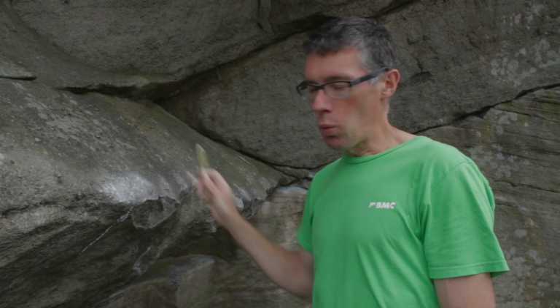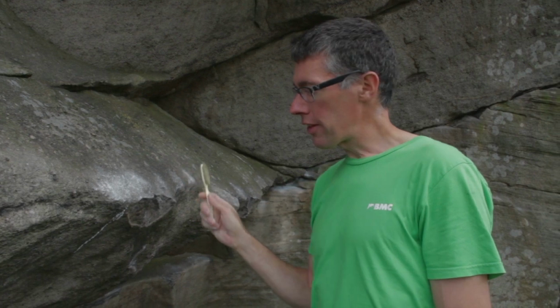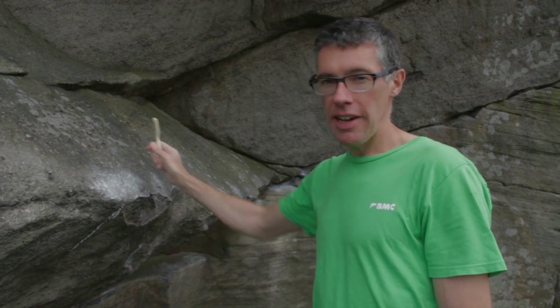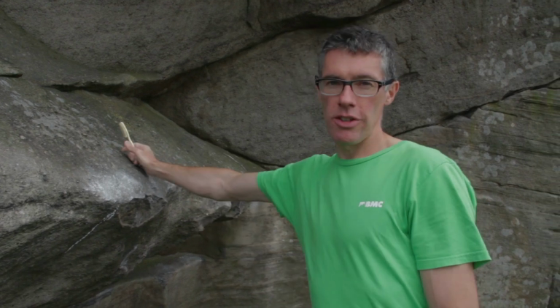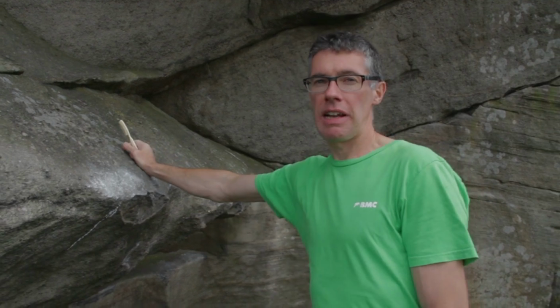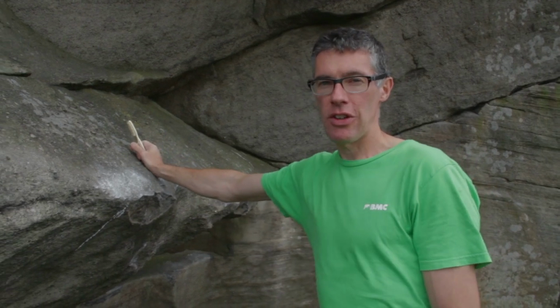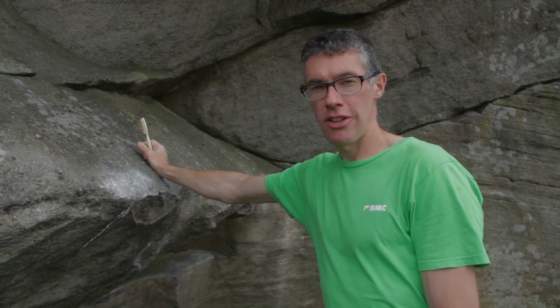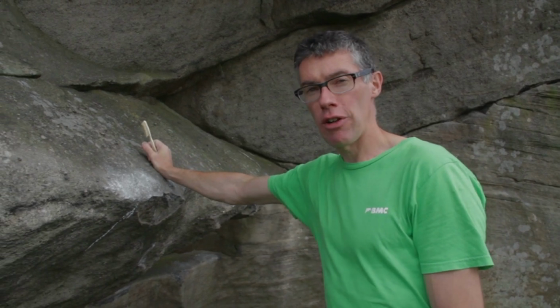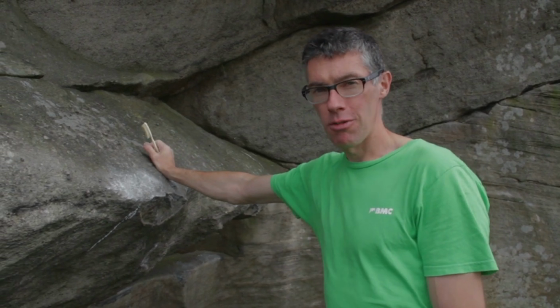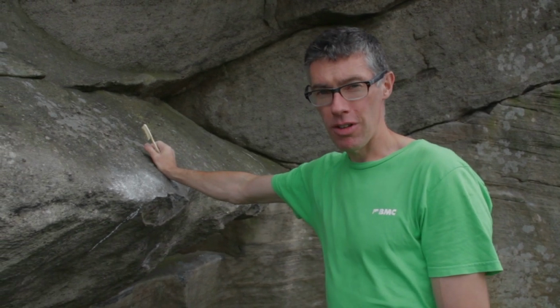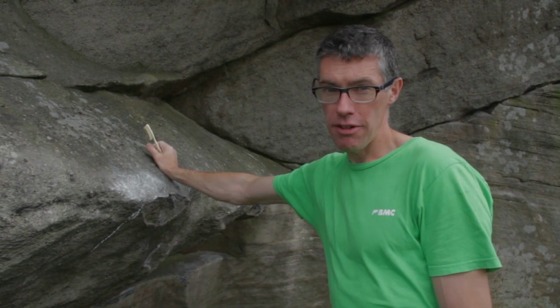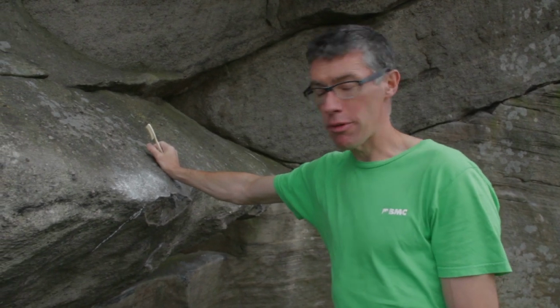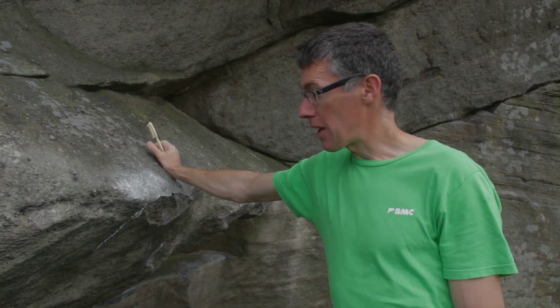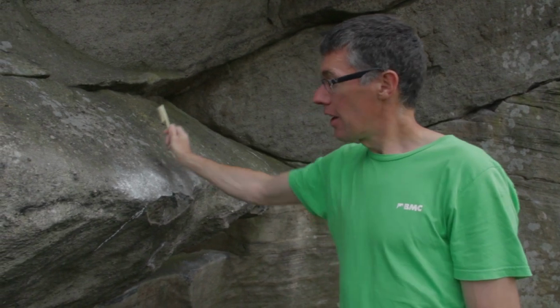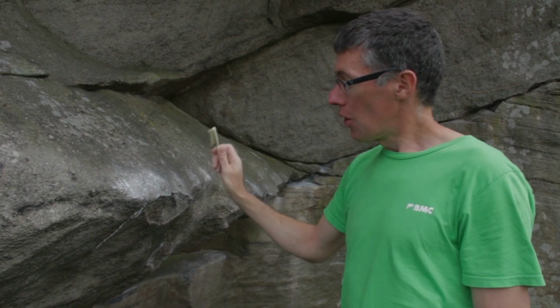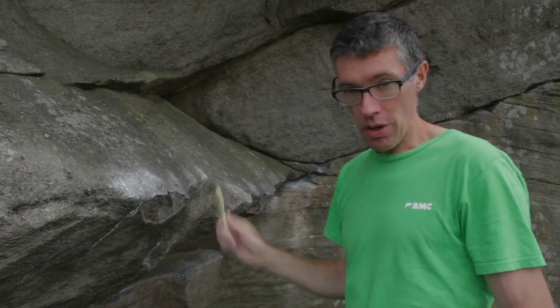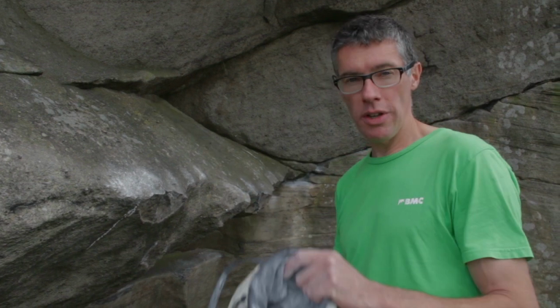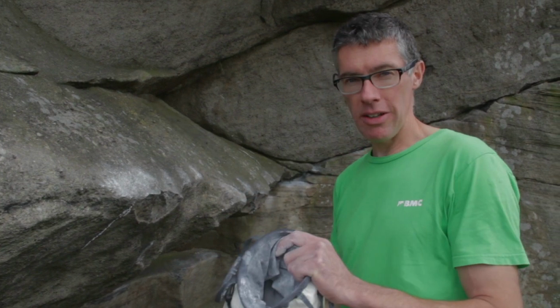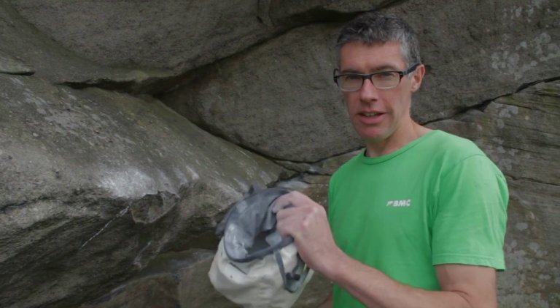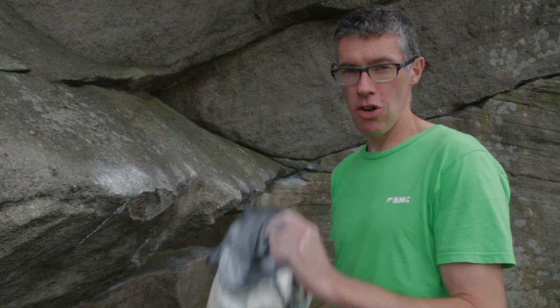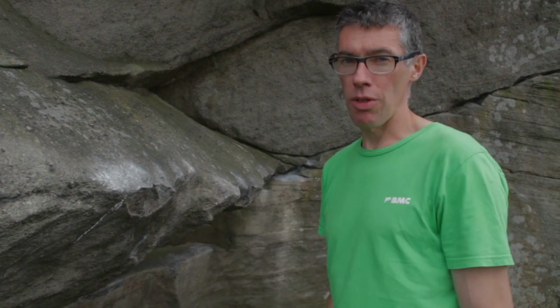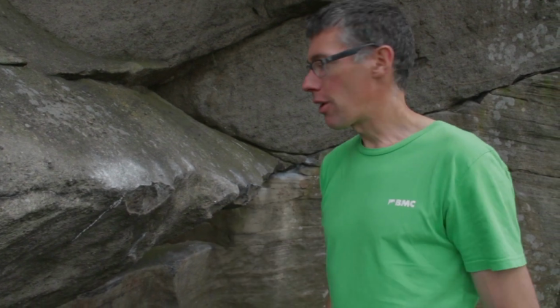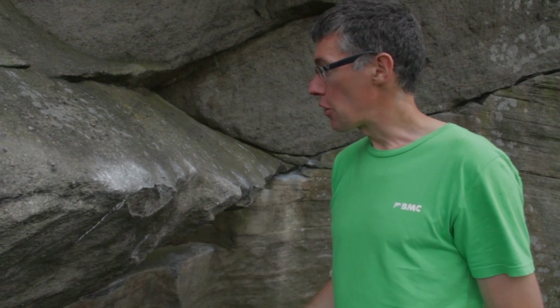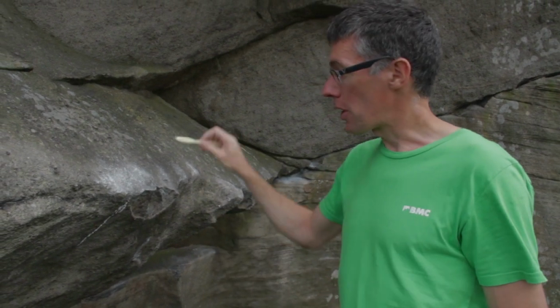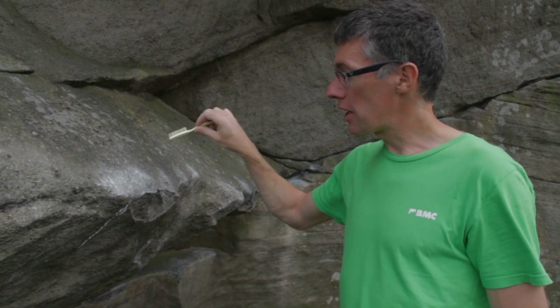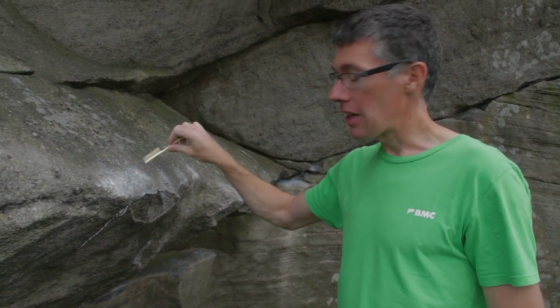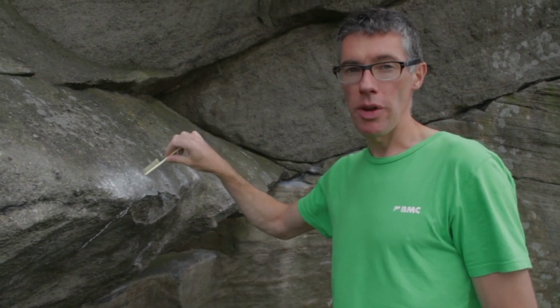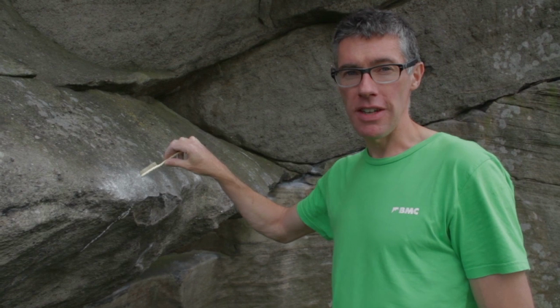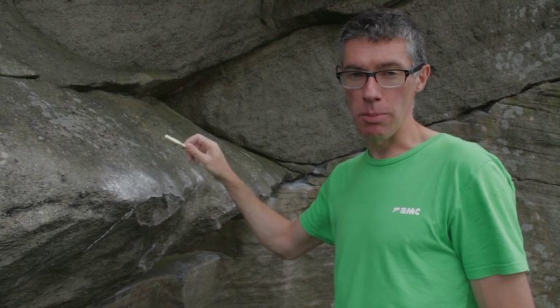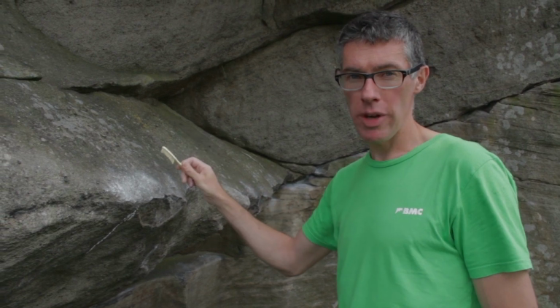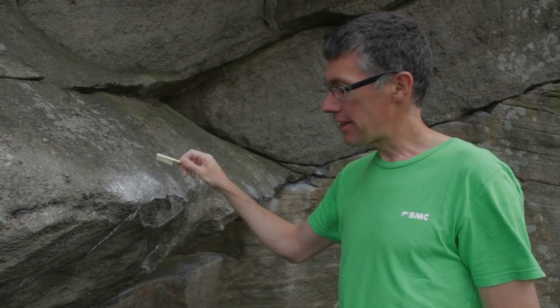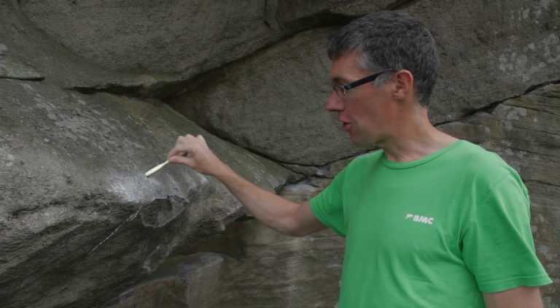One thing that's good to learn when you're starting to climb outside is how to look after a rock and how to treat it with respect. When you're climbing outside, chalk is one thing we all use, but a good idea when you're finished is to brush away your excess chalk.